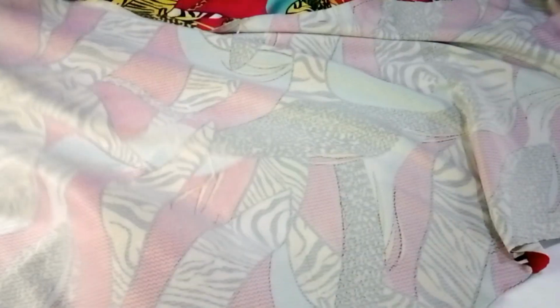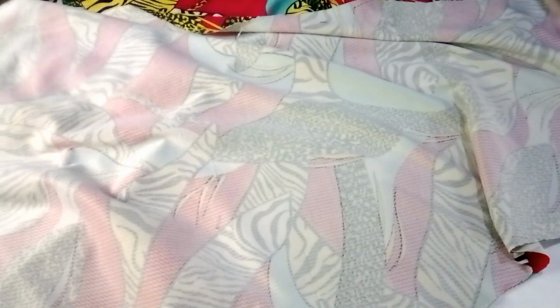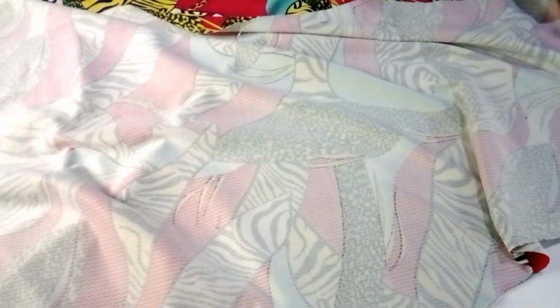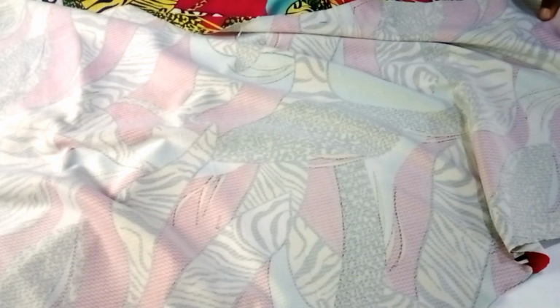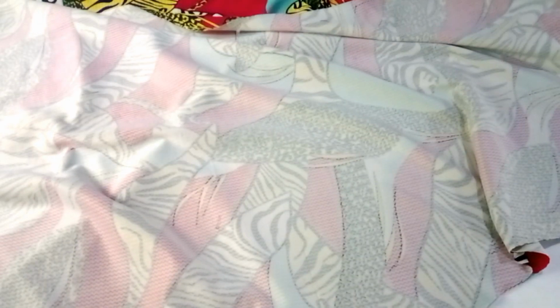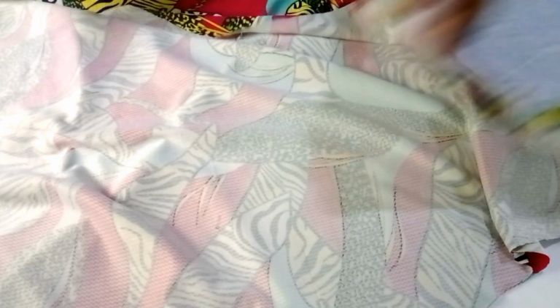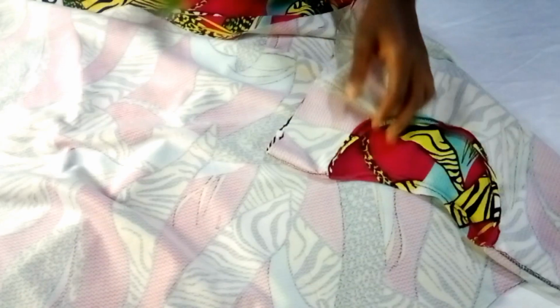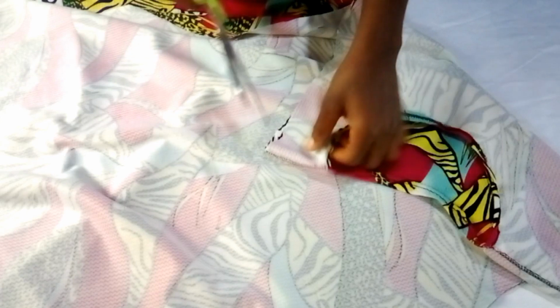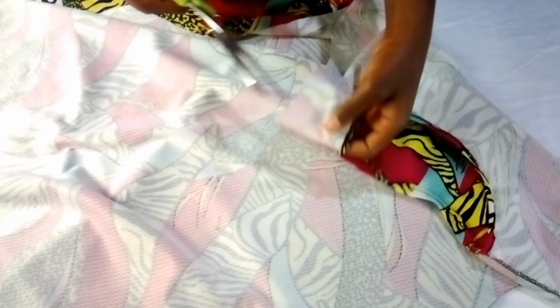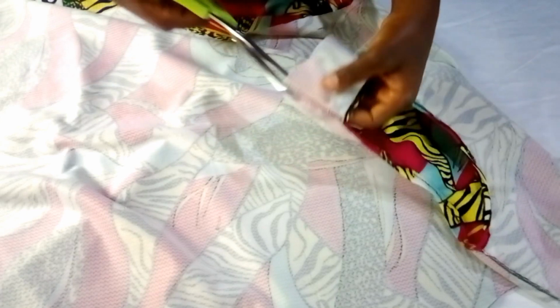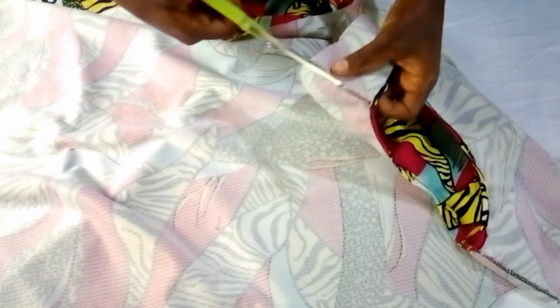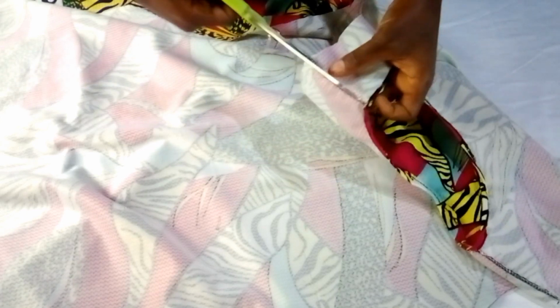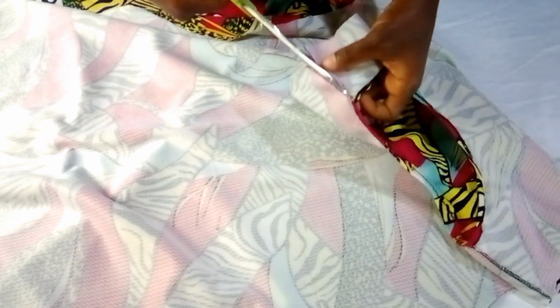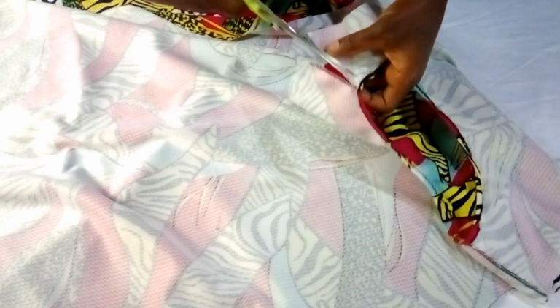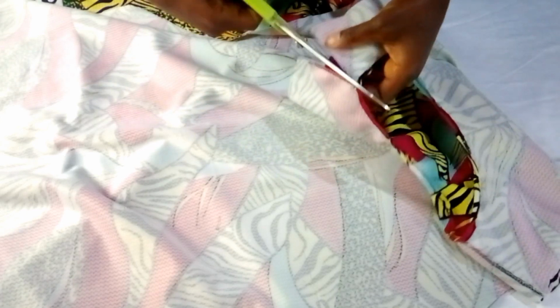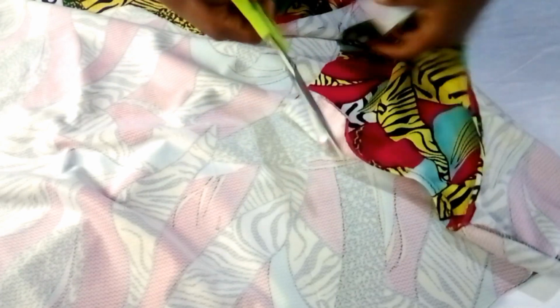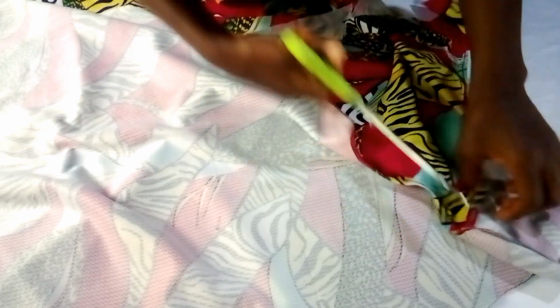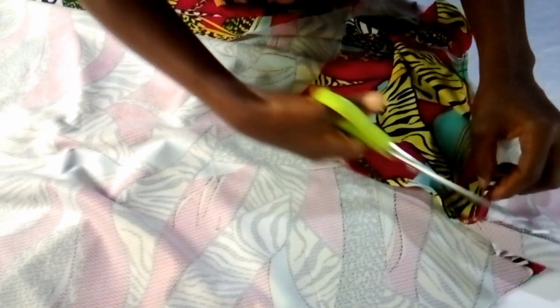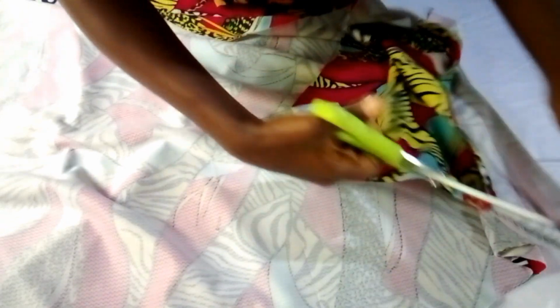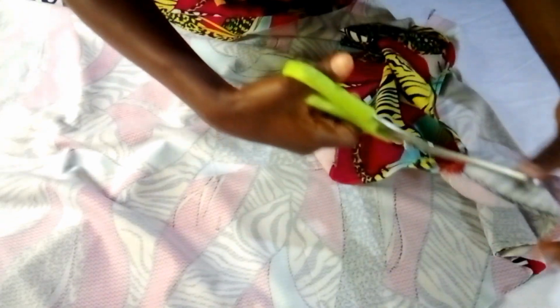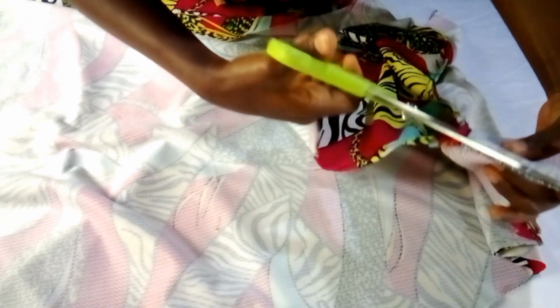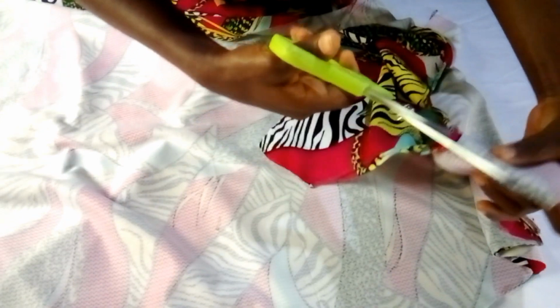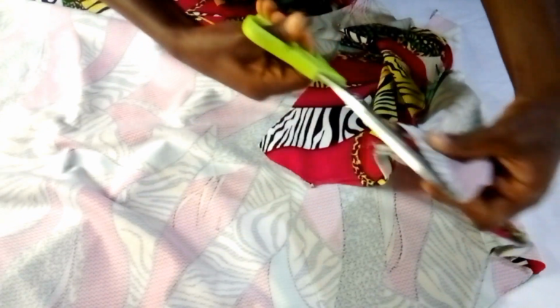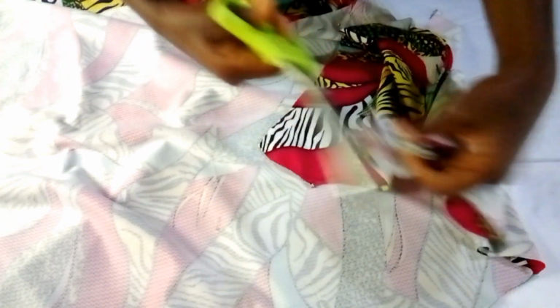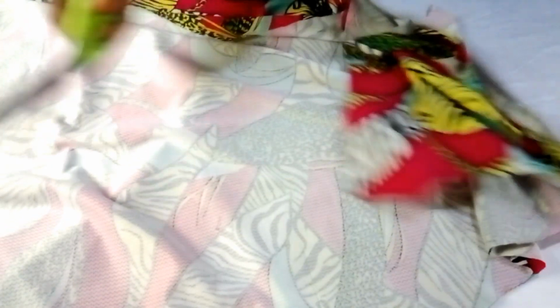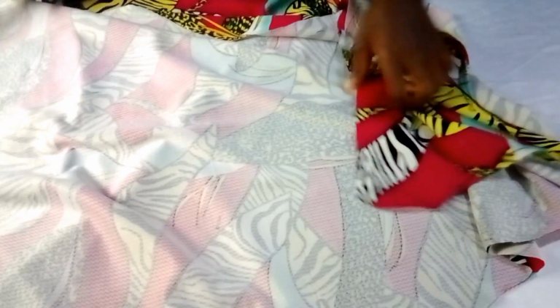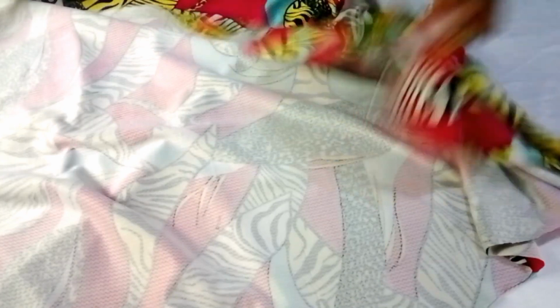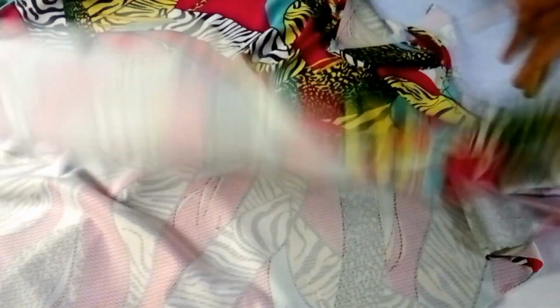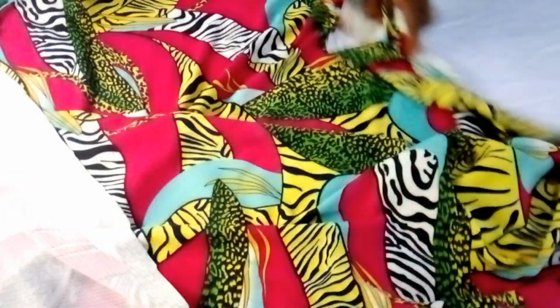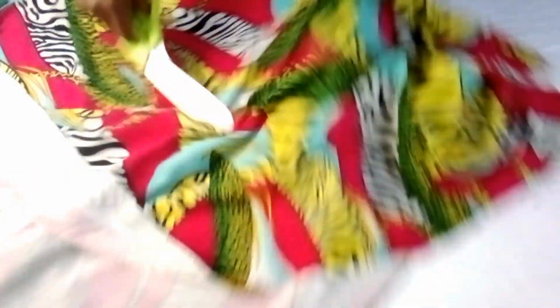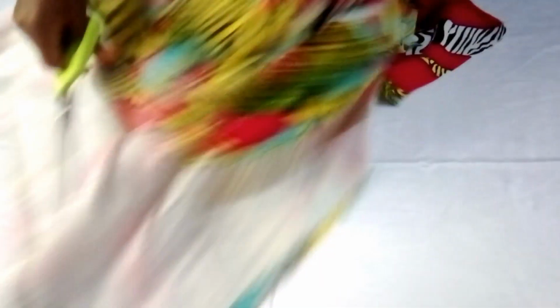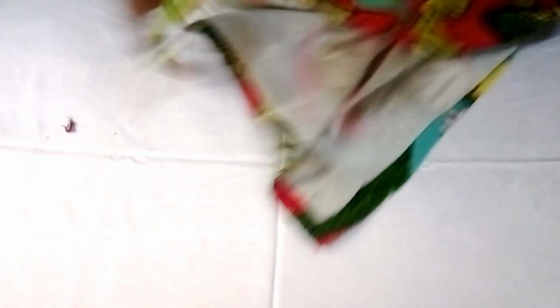I also separate the shoulder line to have the two sides separated from each other, just the same way you see me doing in this video.